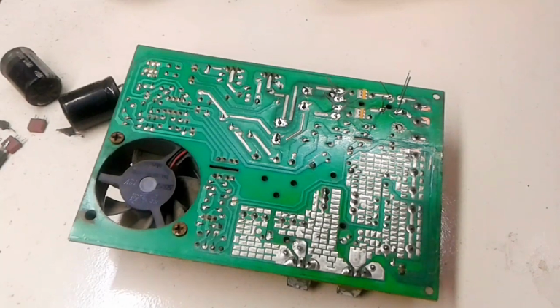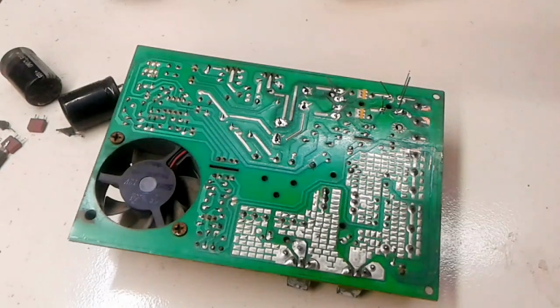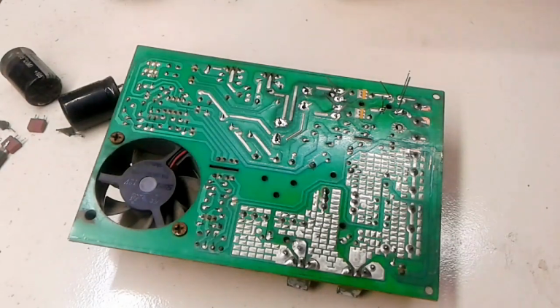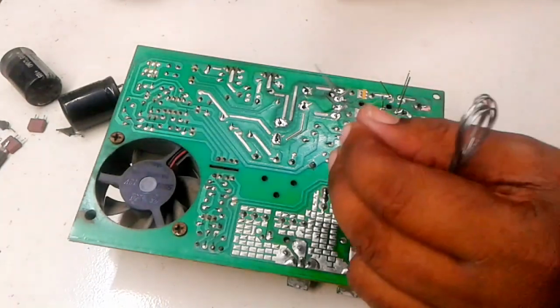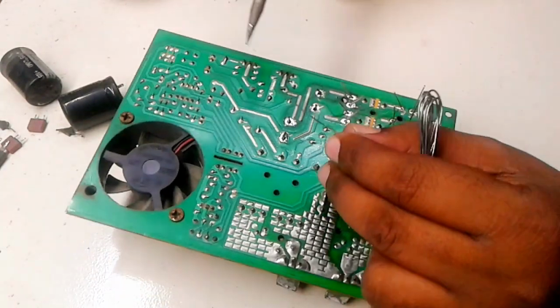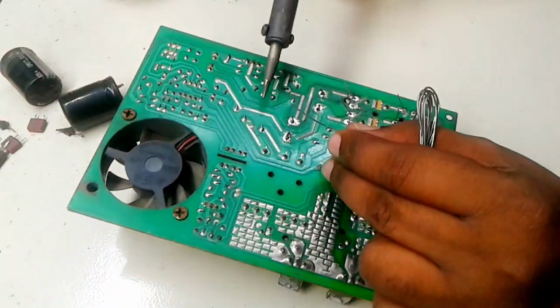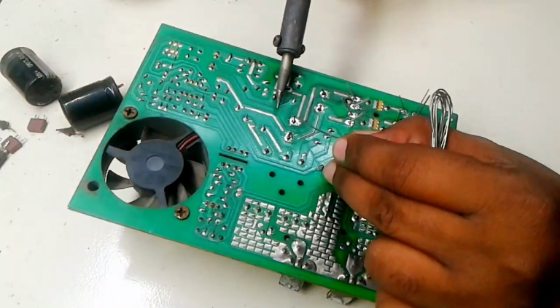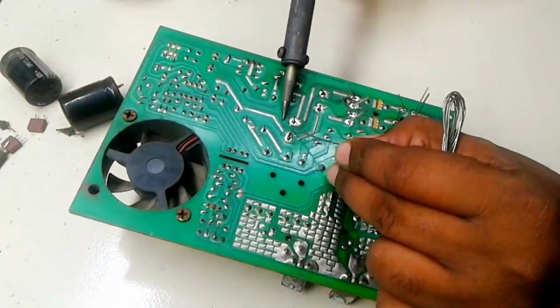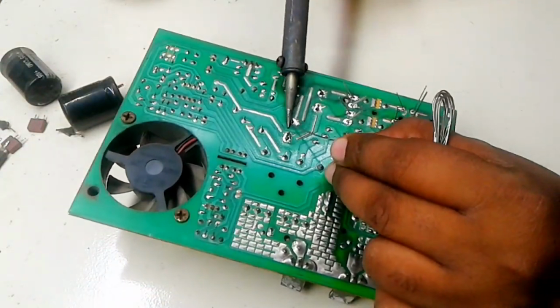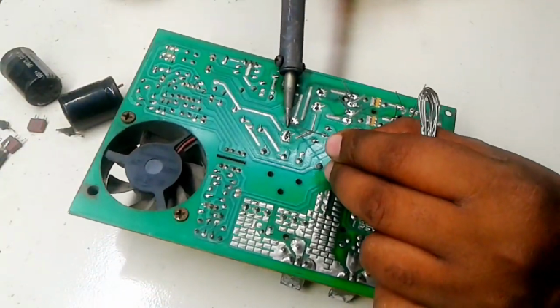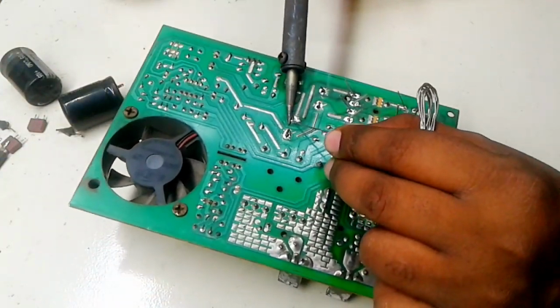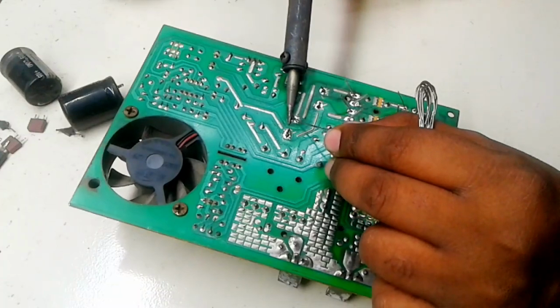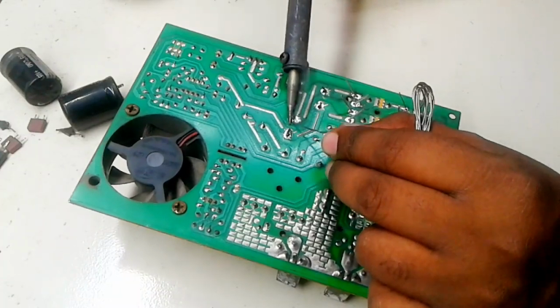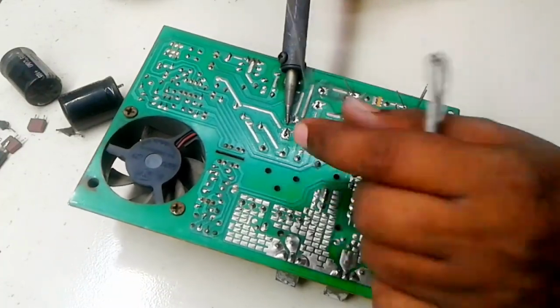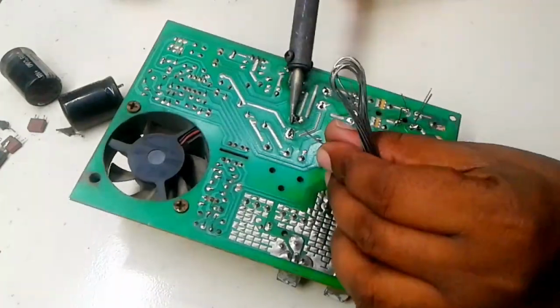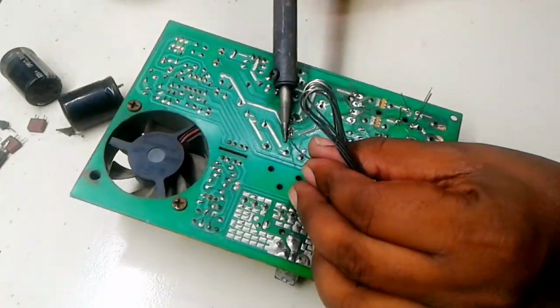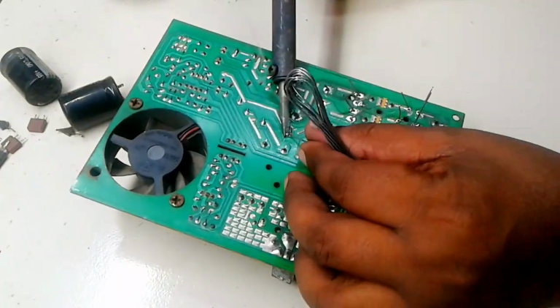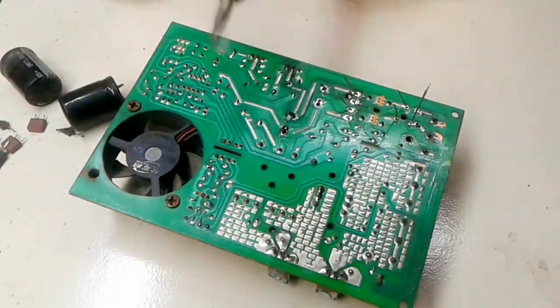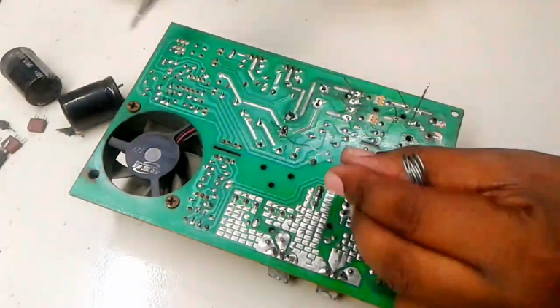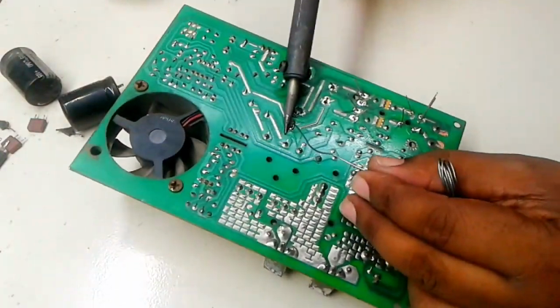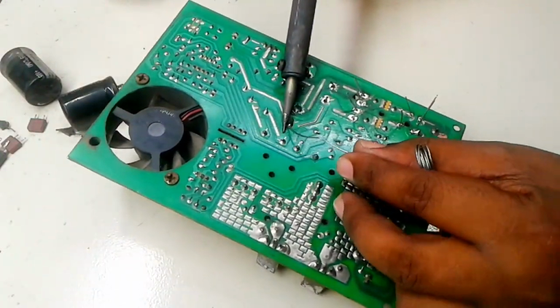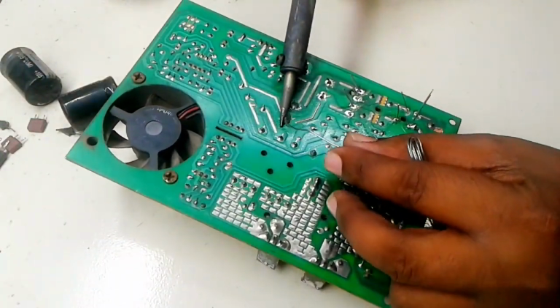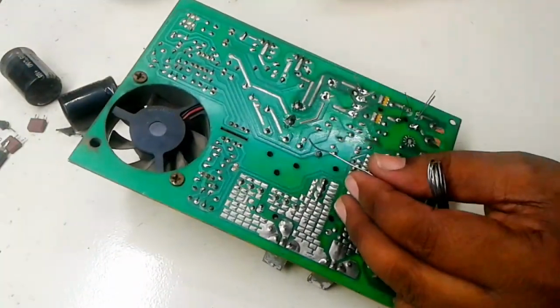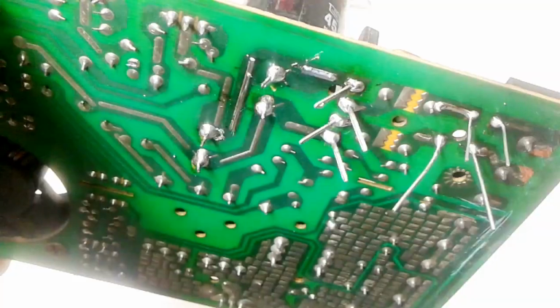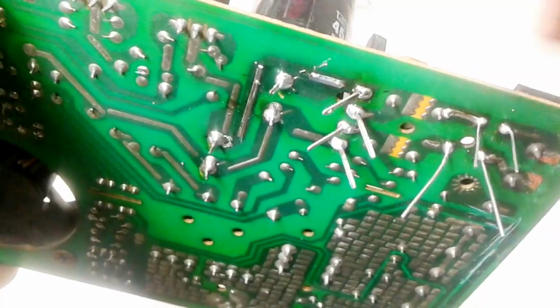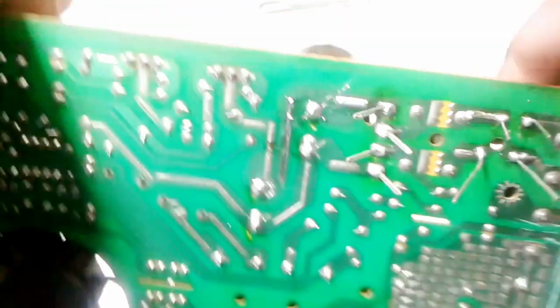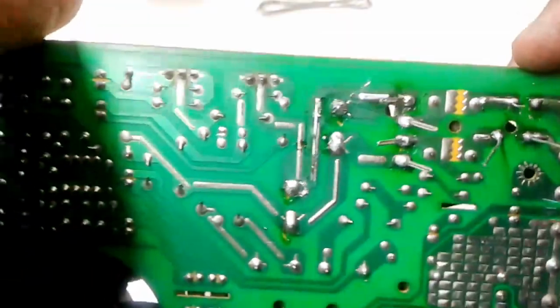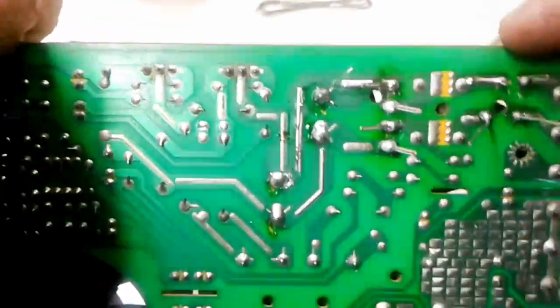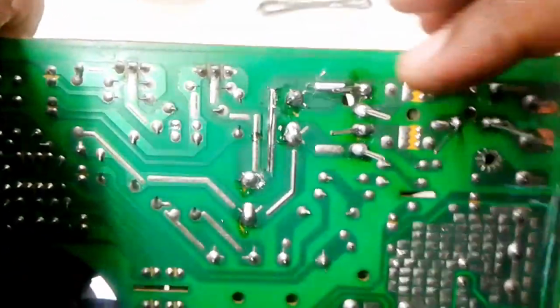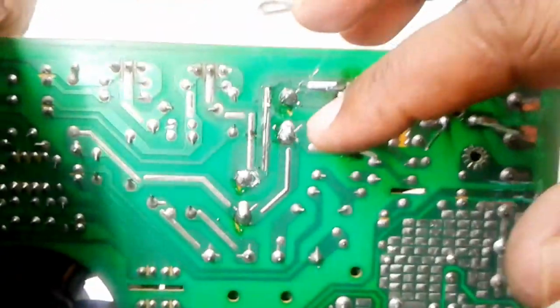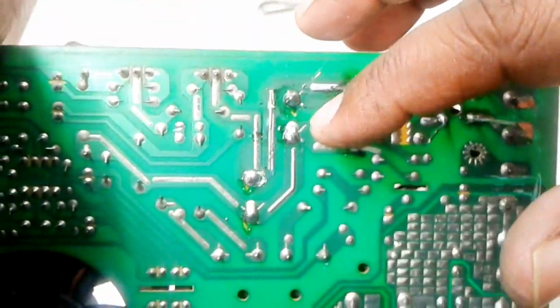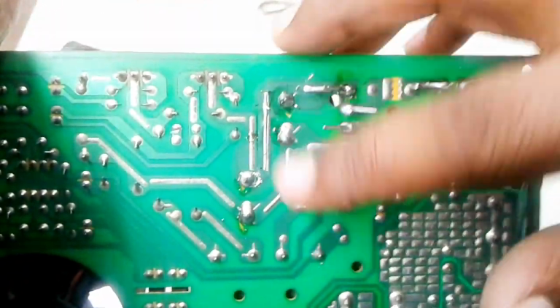Now I solder all the legs. All leg soldering is completely done.